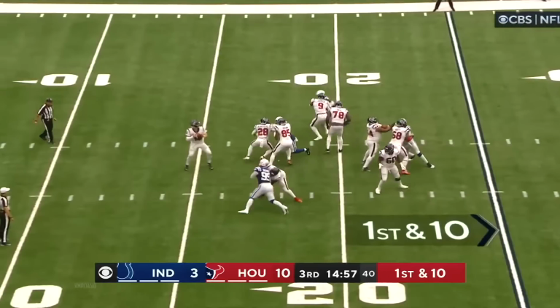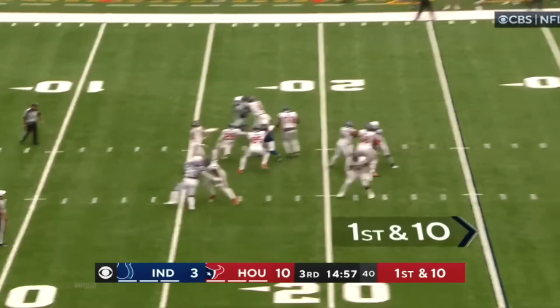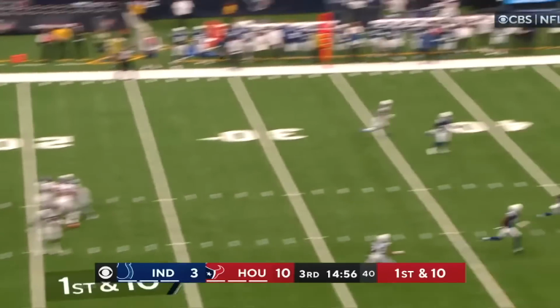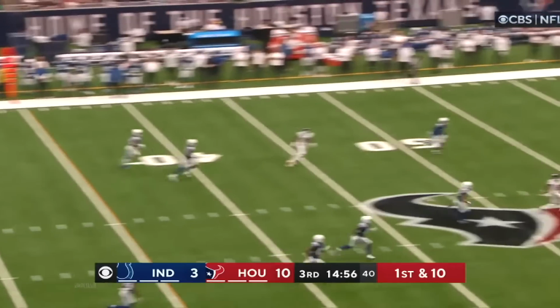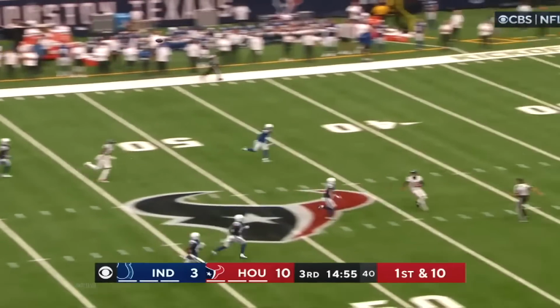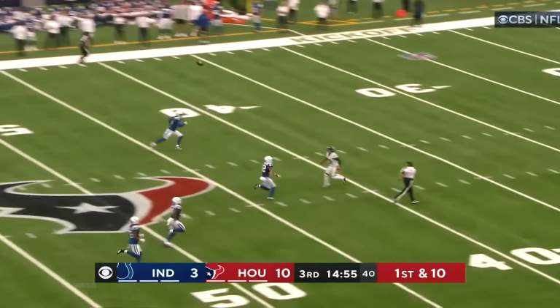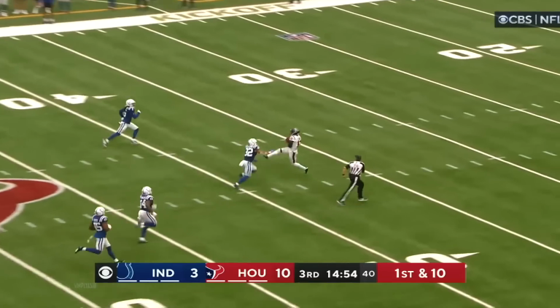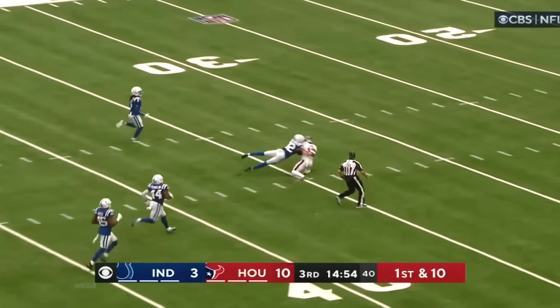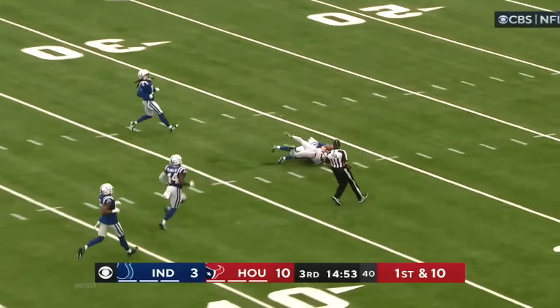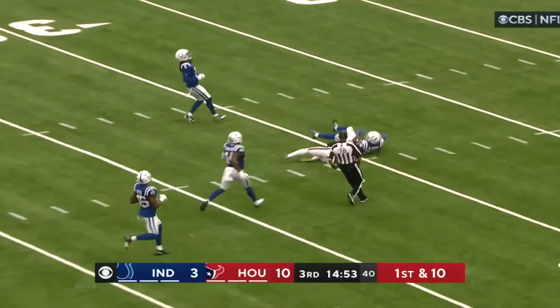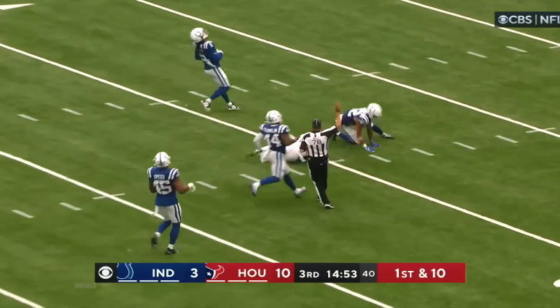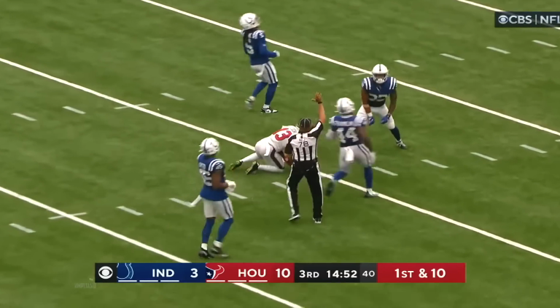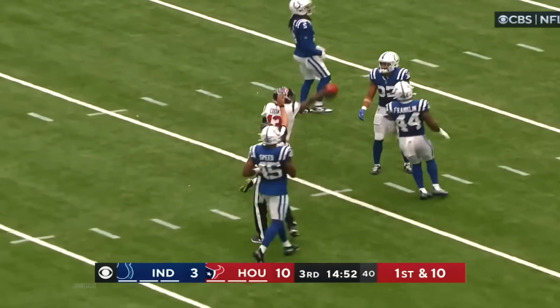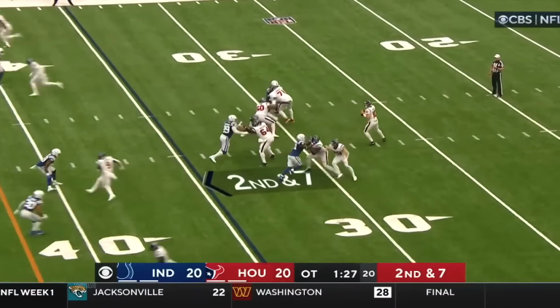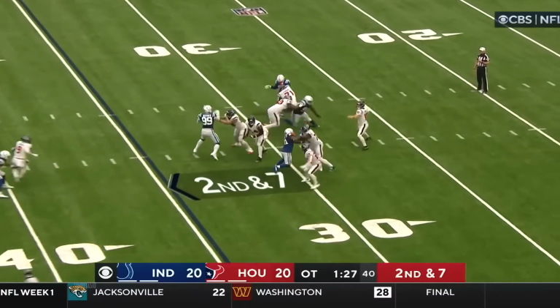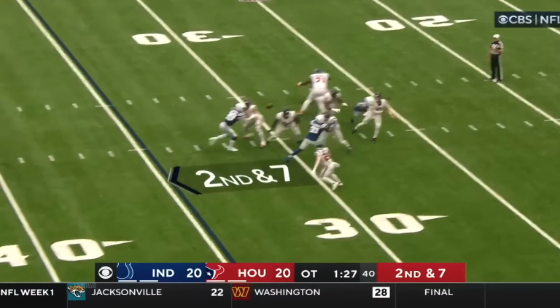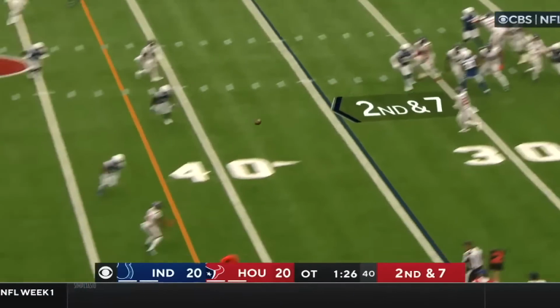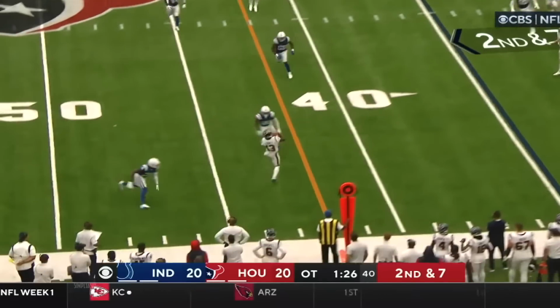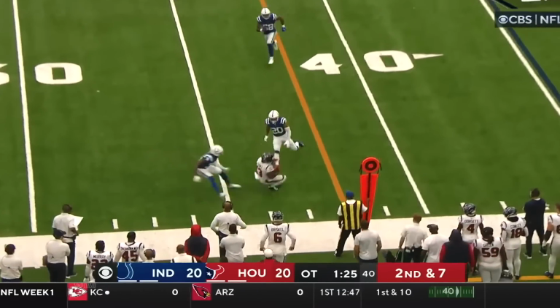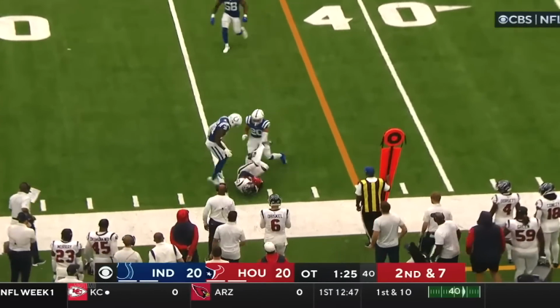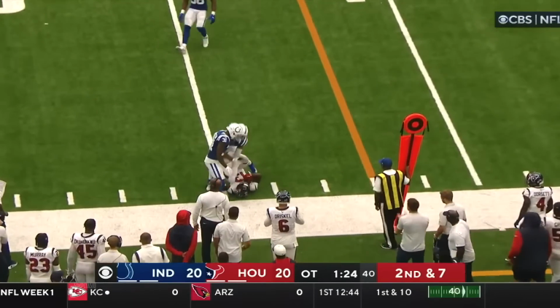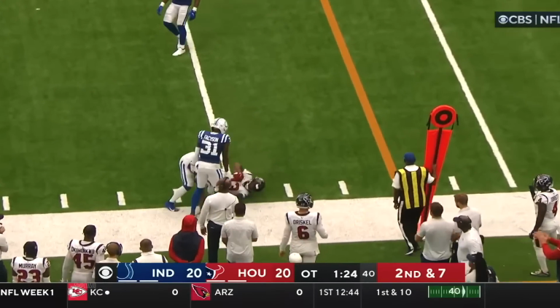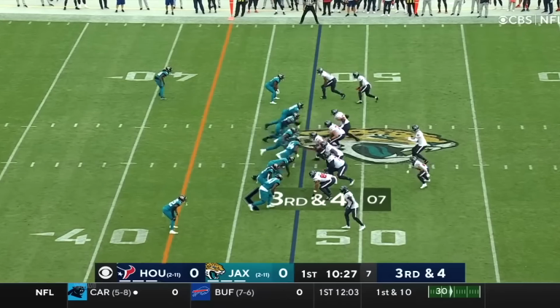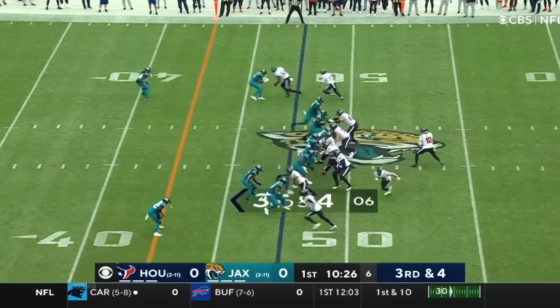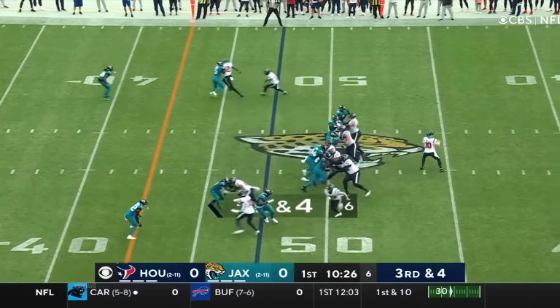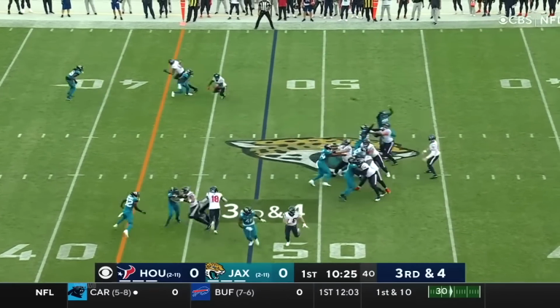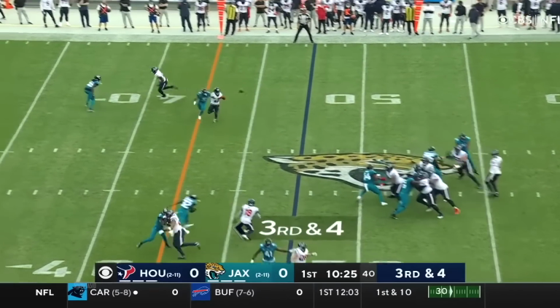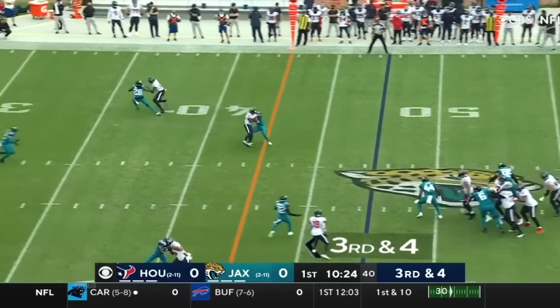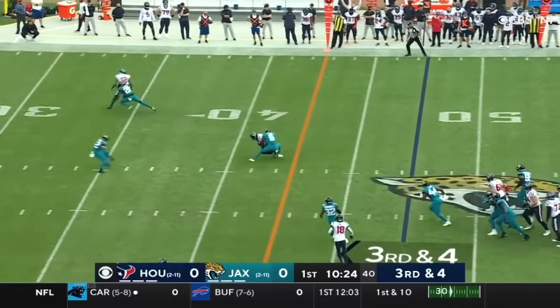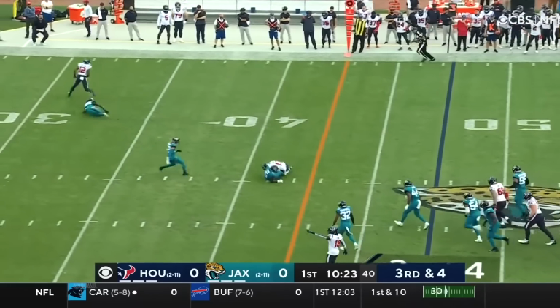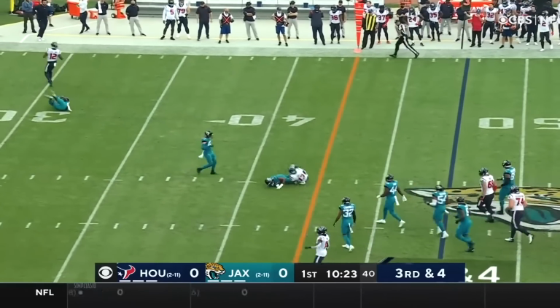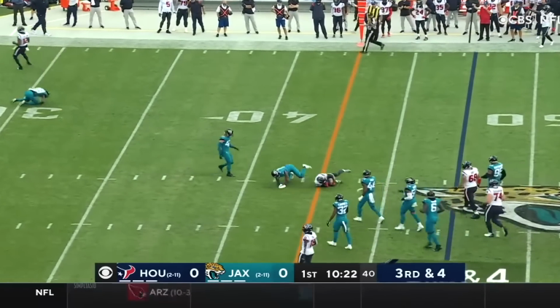And a flea flicker right out of the gate — he's got a wide open Cooks, he's there! Inside the 35. Mills, near side, Cooks — he's got it, first down. Mills on the sling, Cooks has it for another first down.